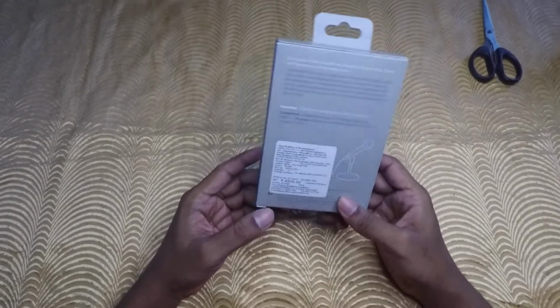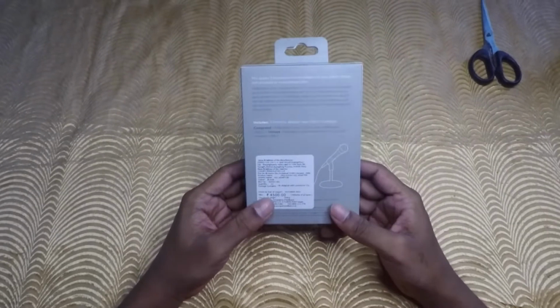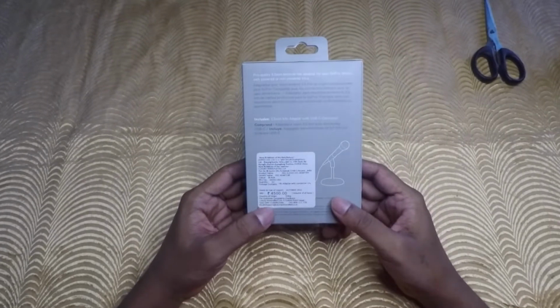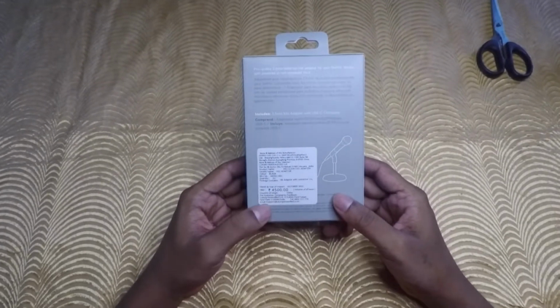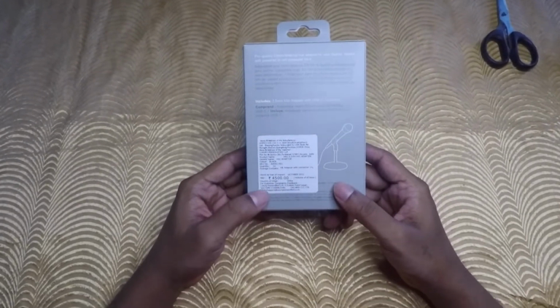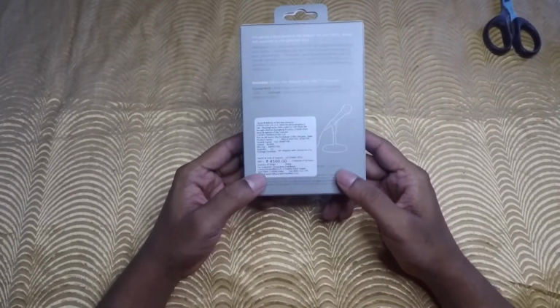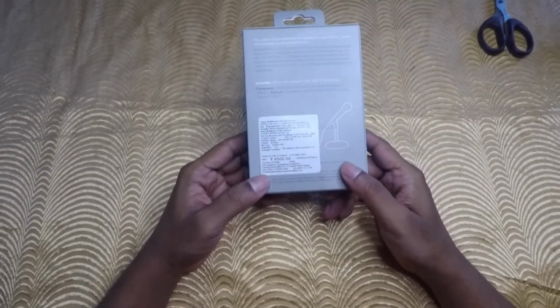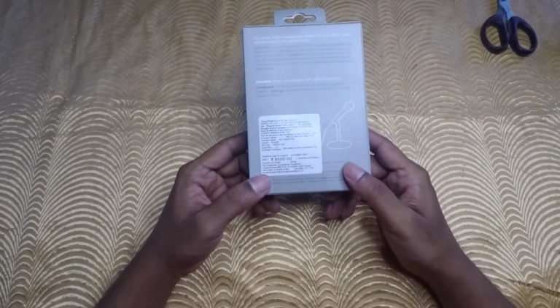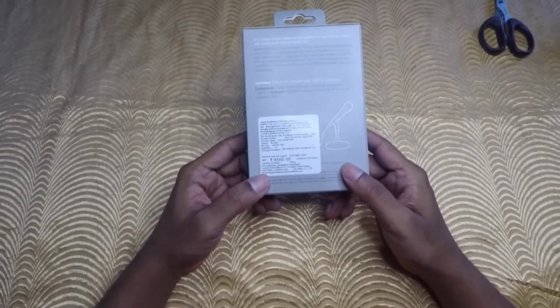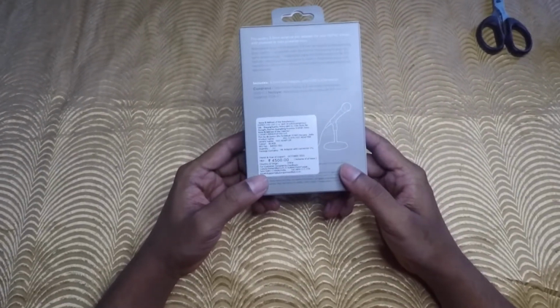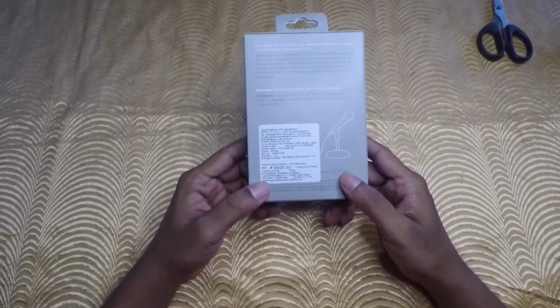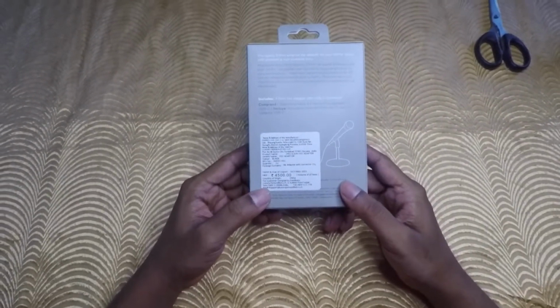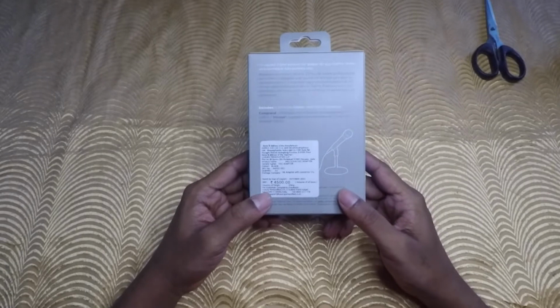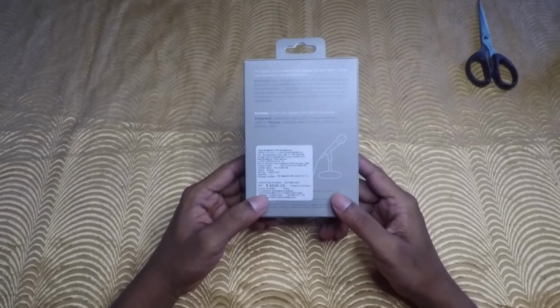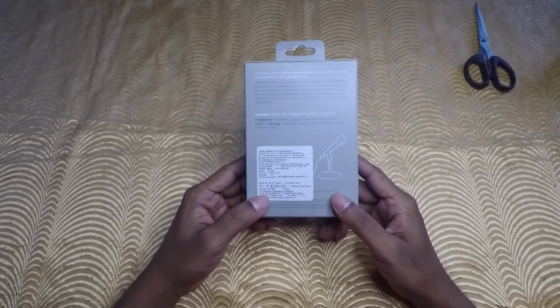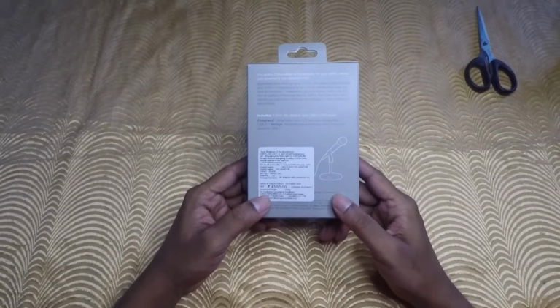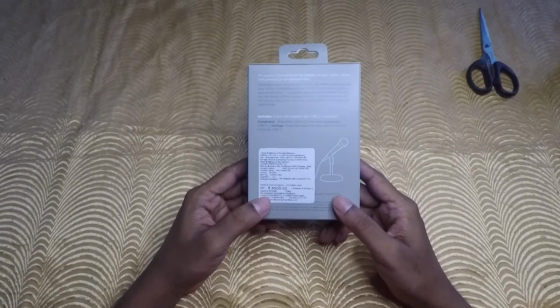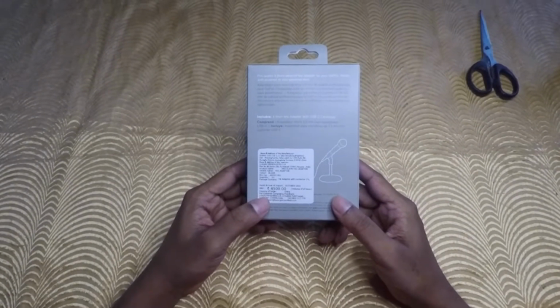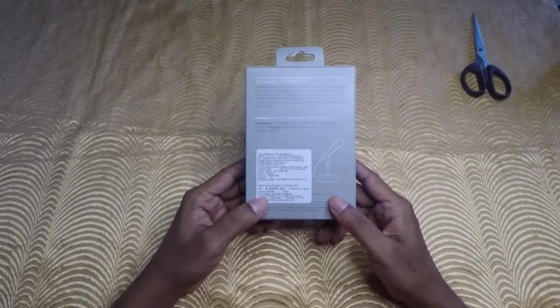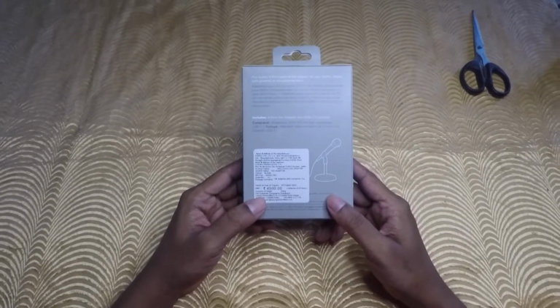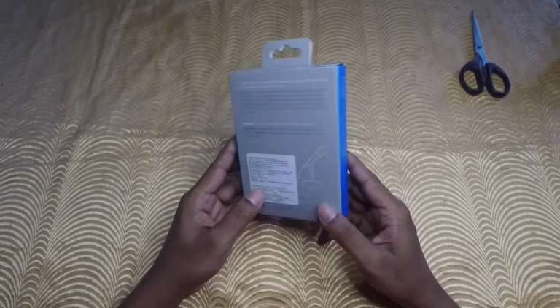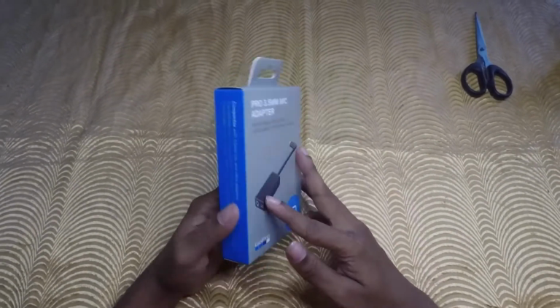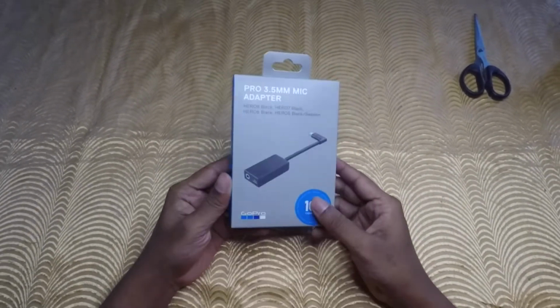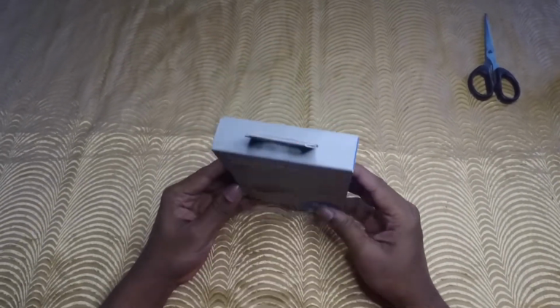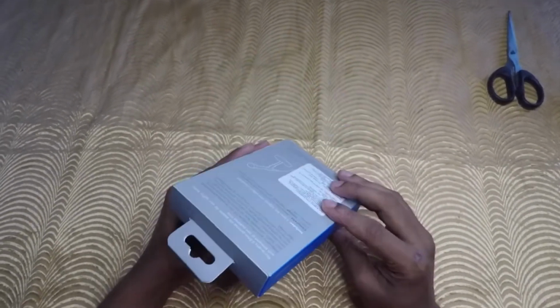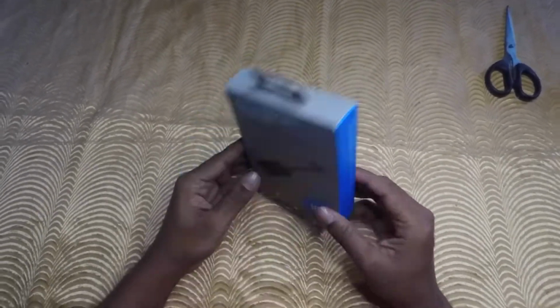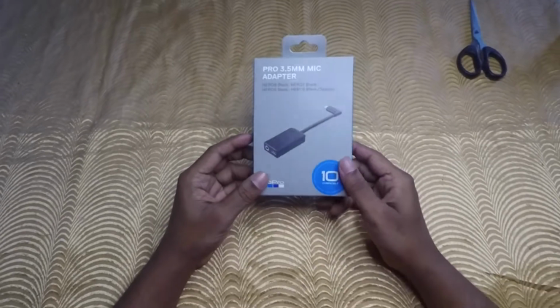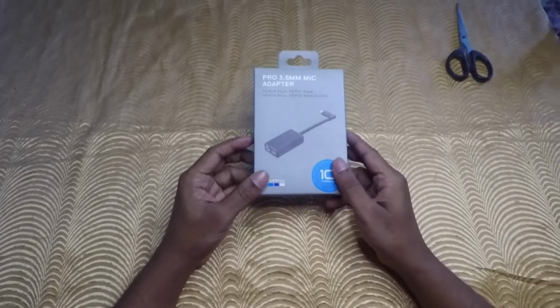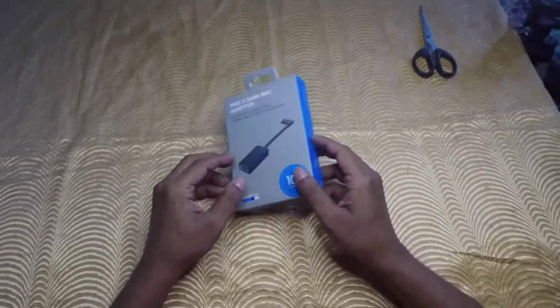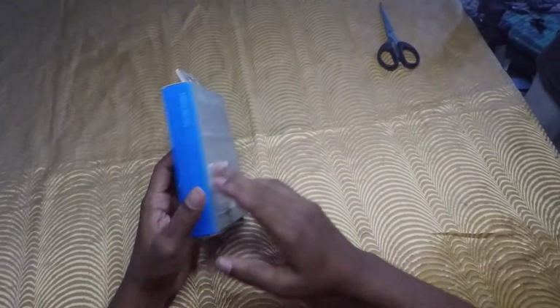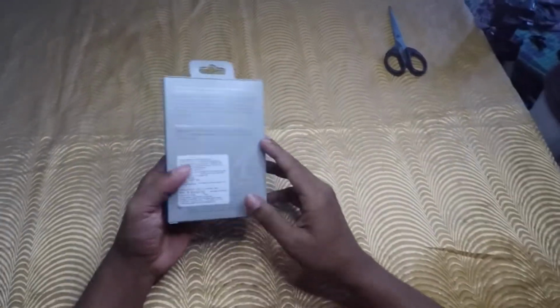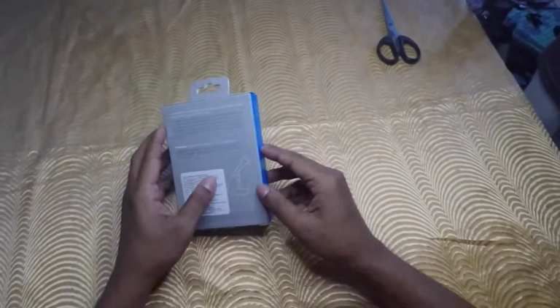I bought this from RCT Mall Ghat Koper. It is 4,500 MRP, so I got a discount for 4,200. So I will unbox it.